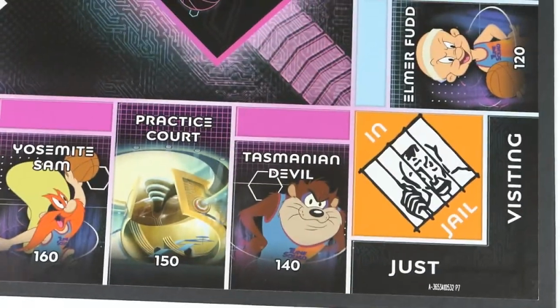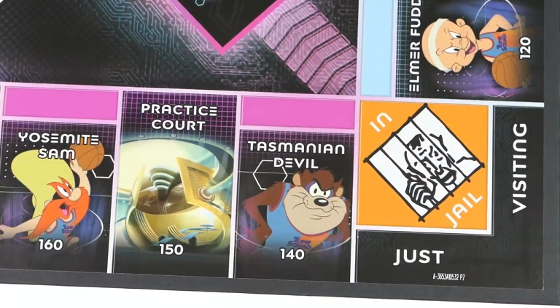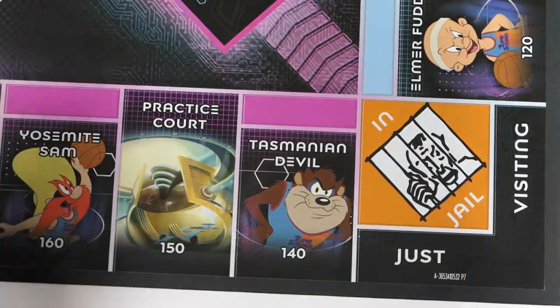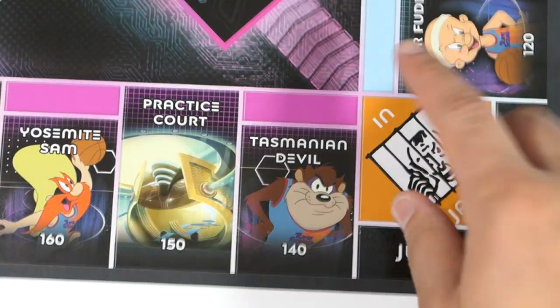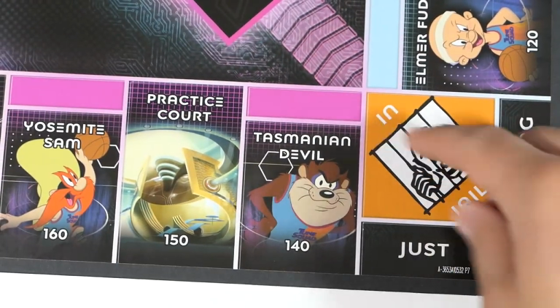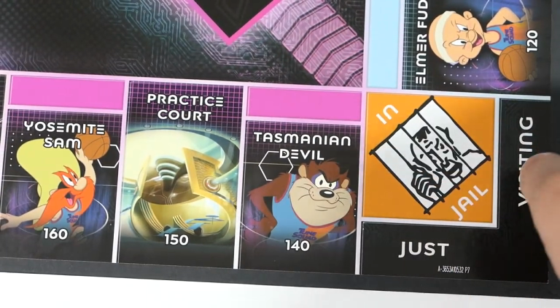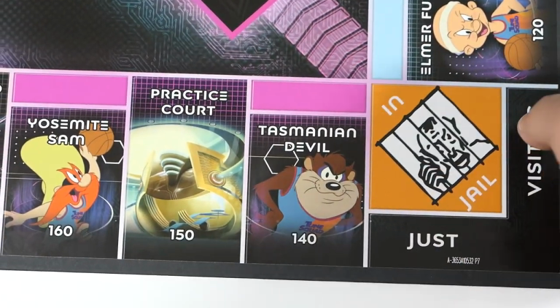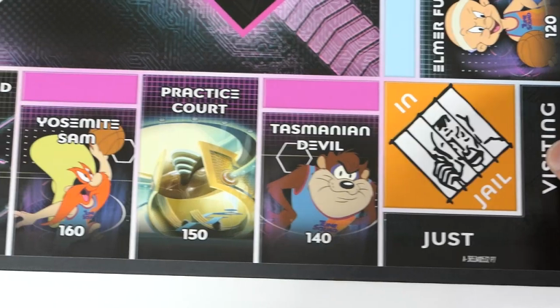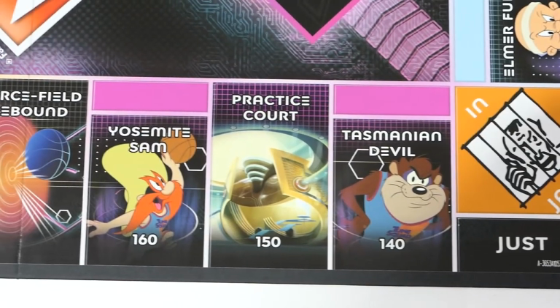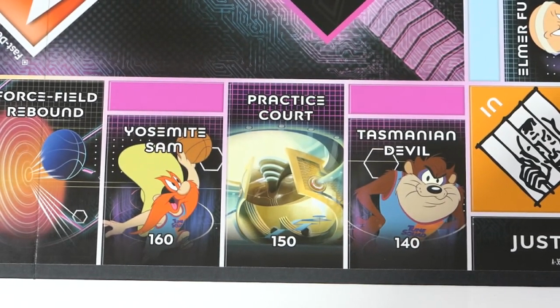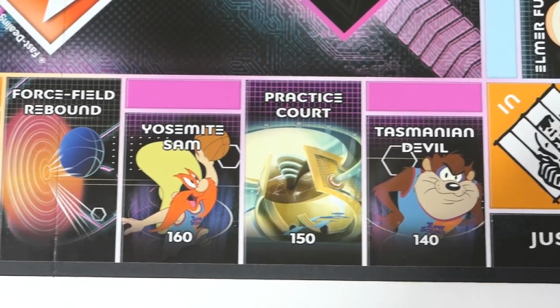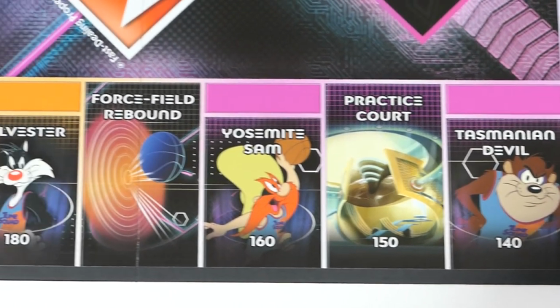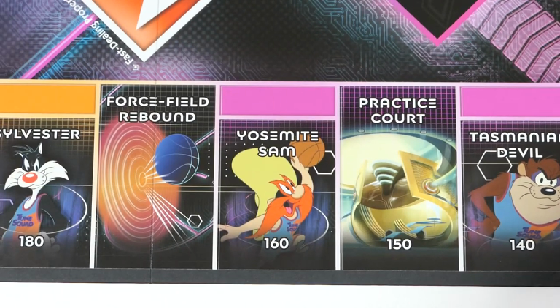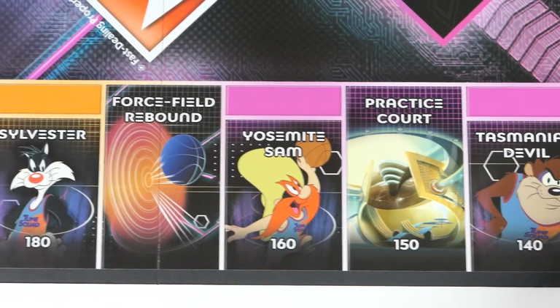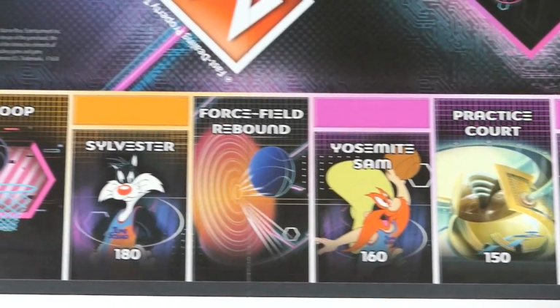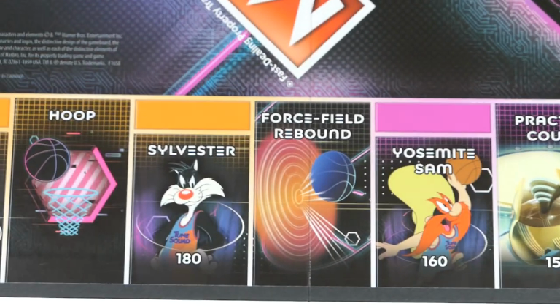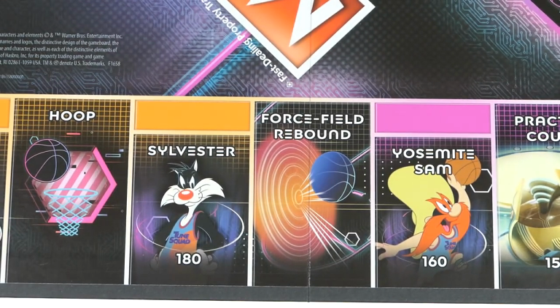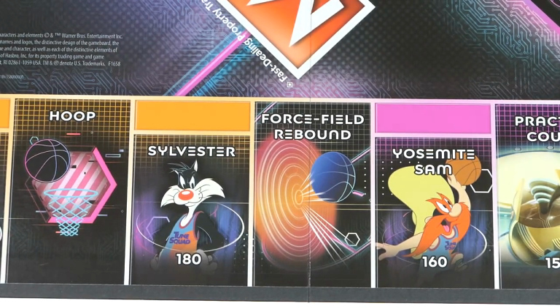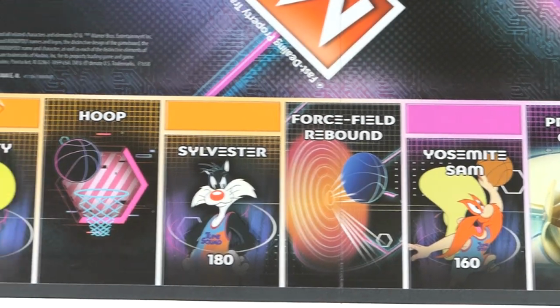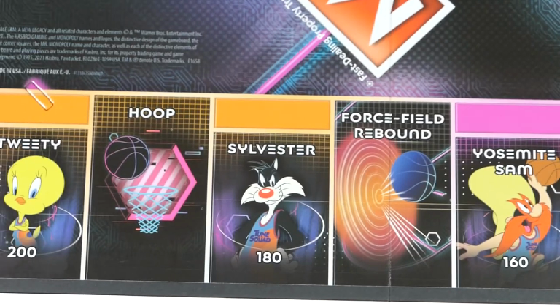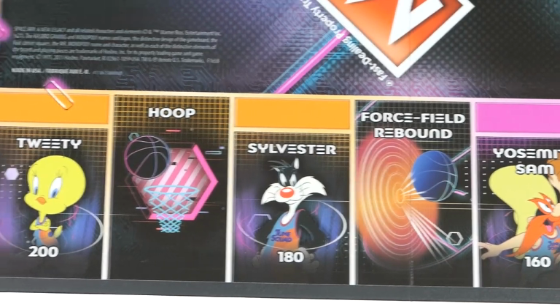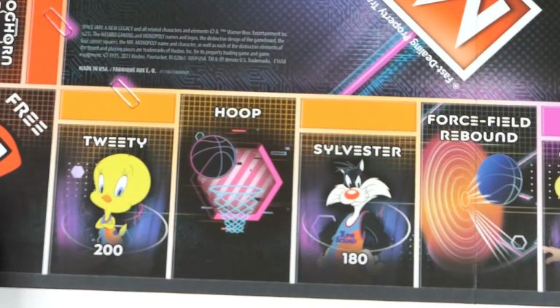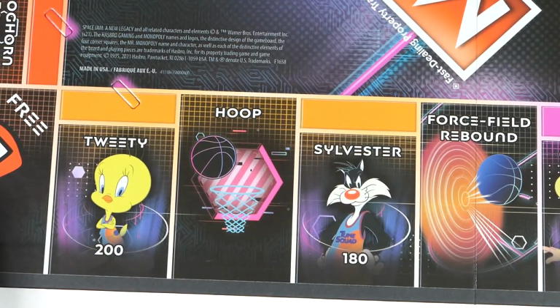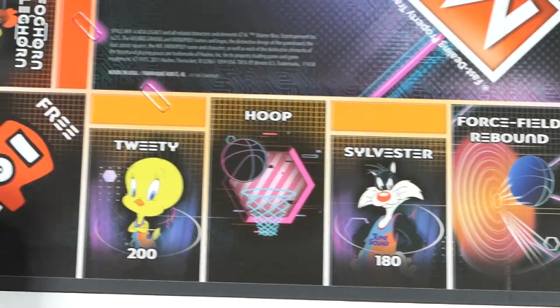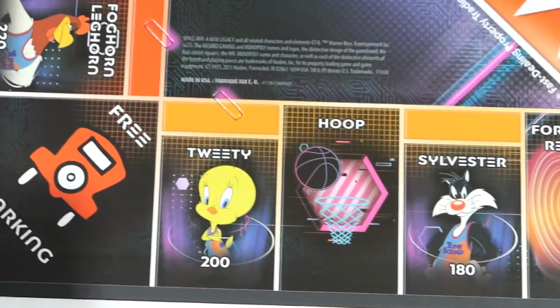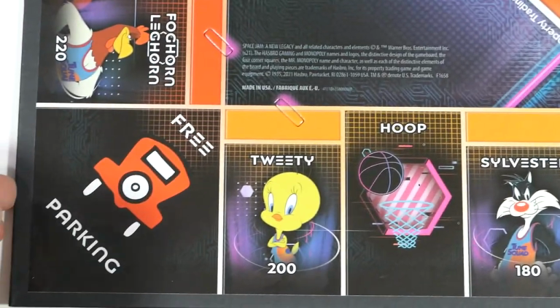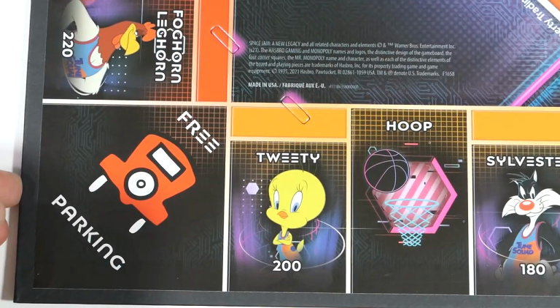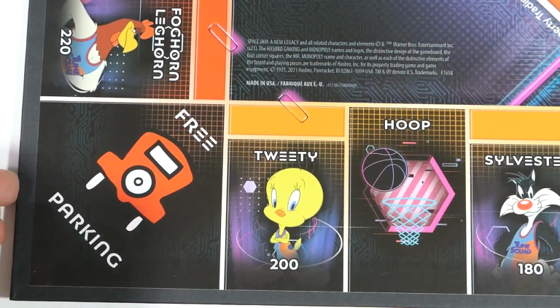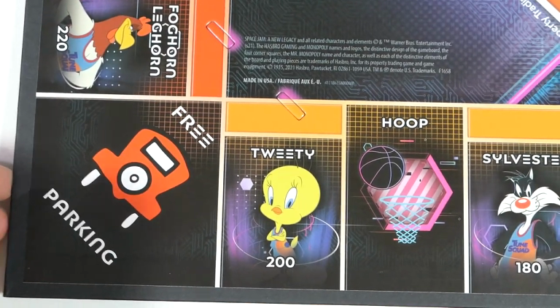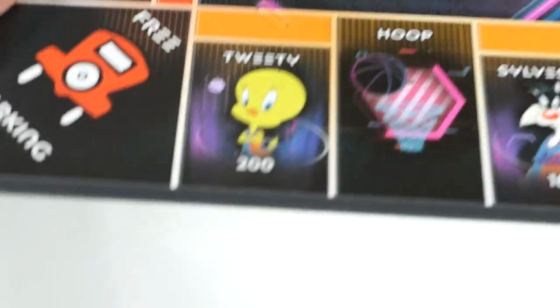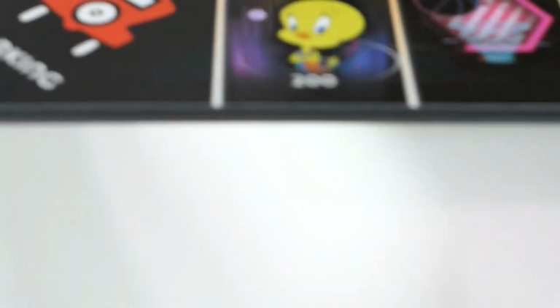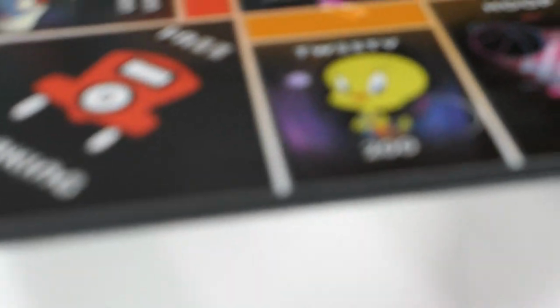Going from Jail you have Tasmanian Devil, Practice Court, Yosemite Sam, Force Field Rebound, Sylvester, Hoop, Tweety, and of course Free Parking.